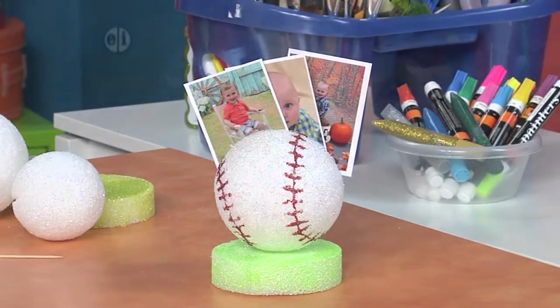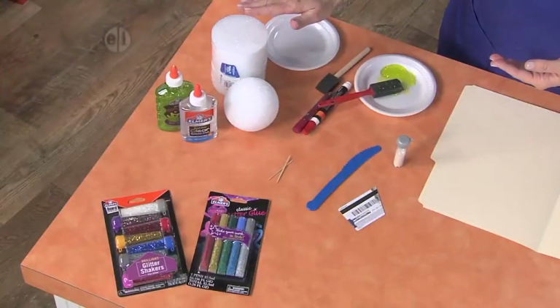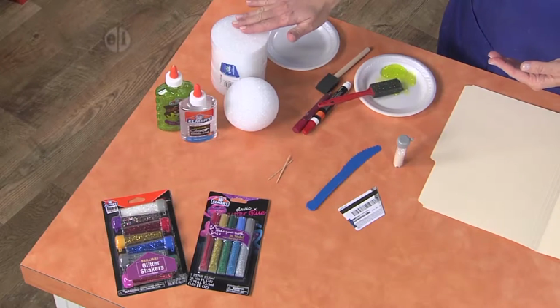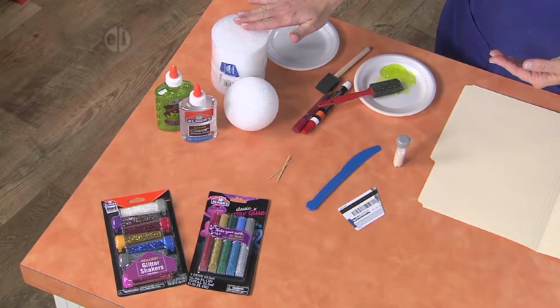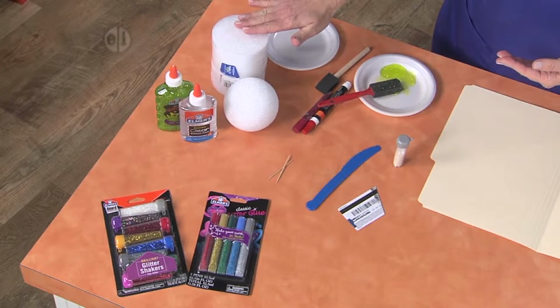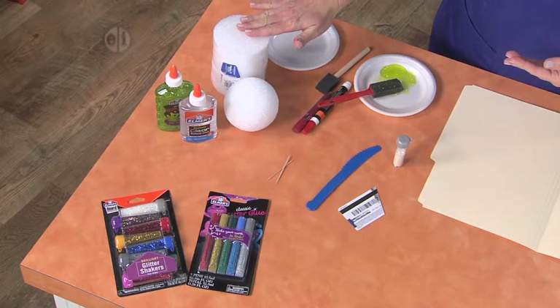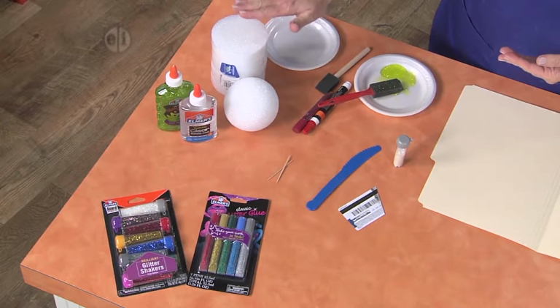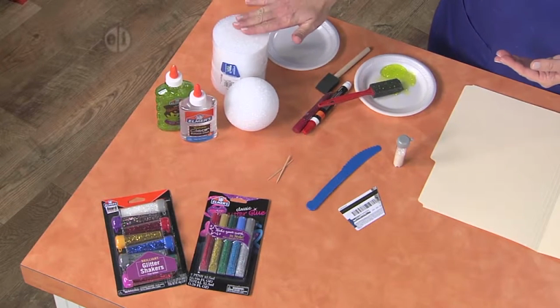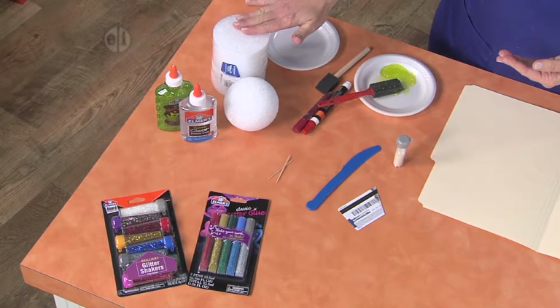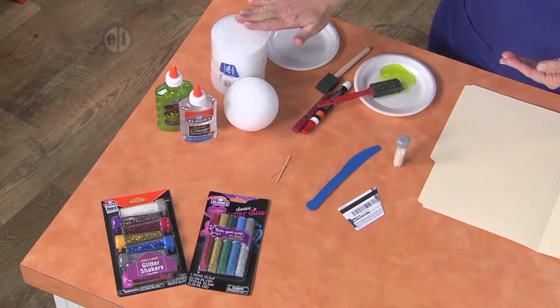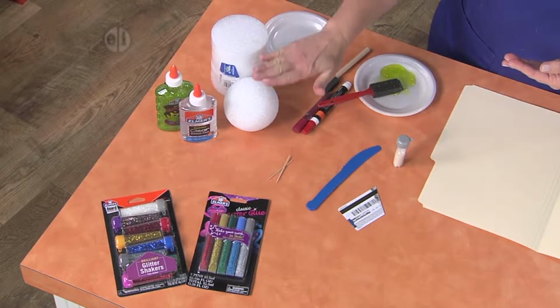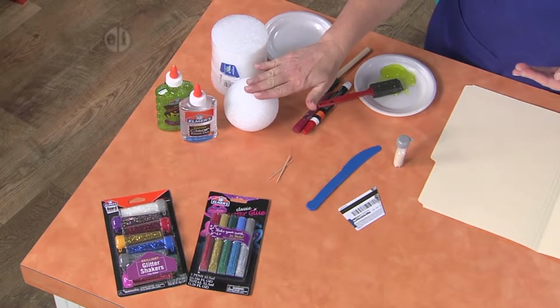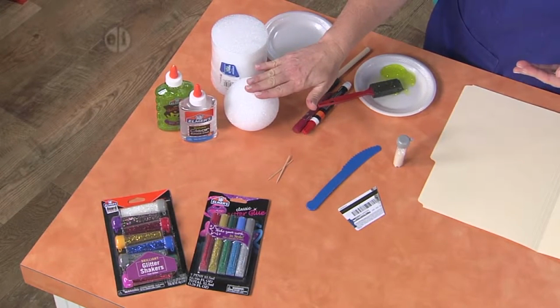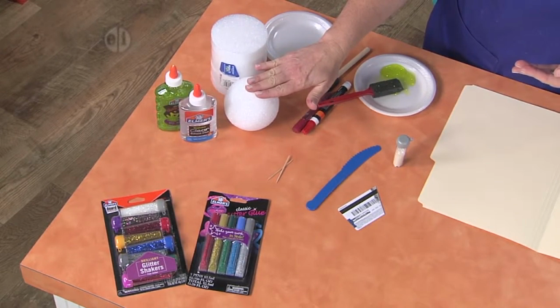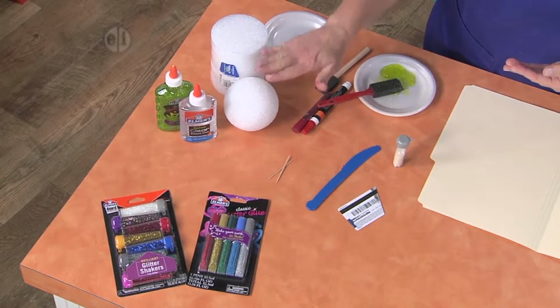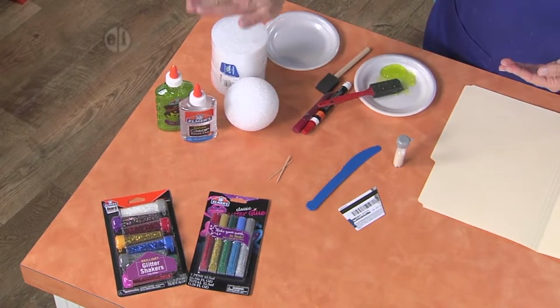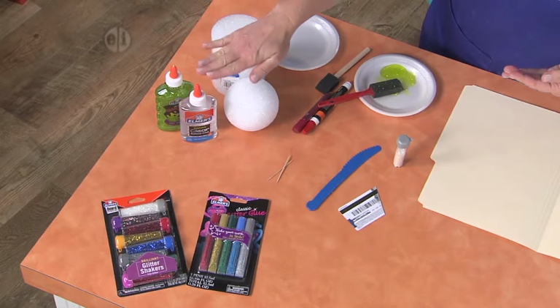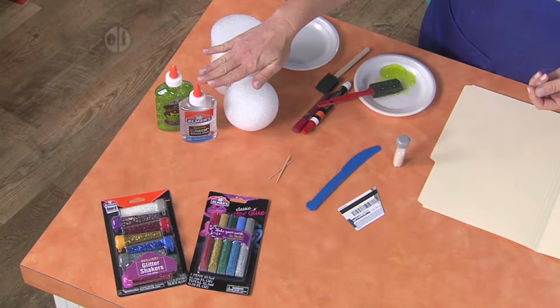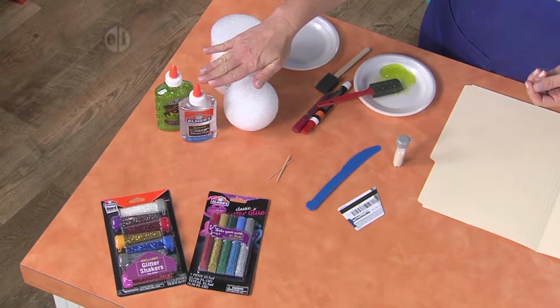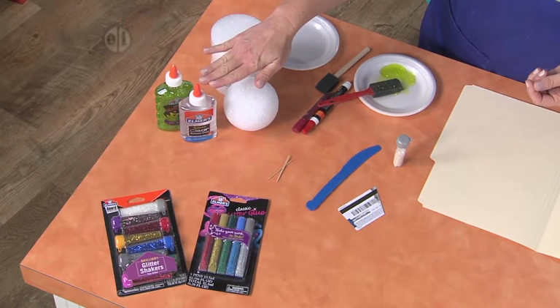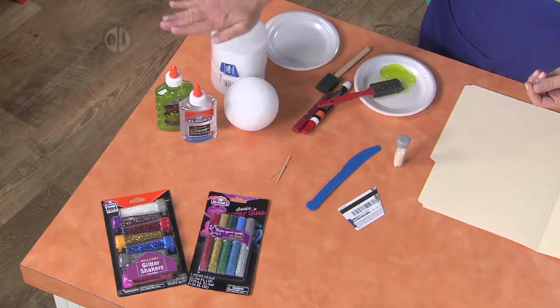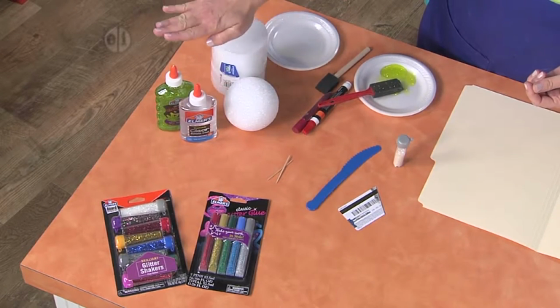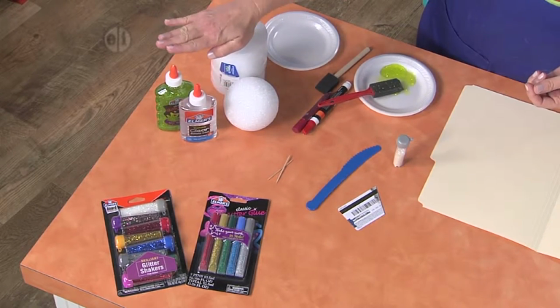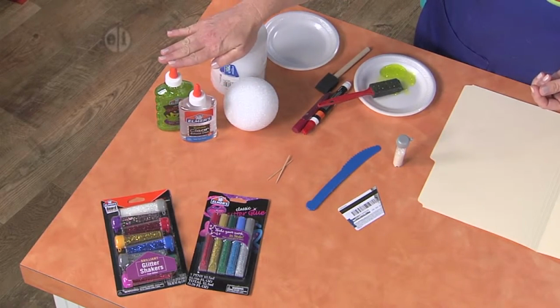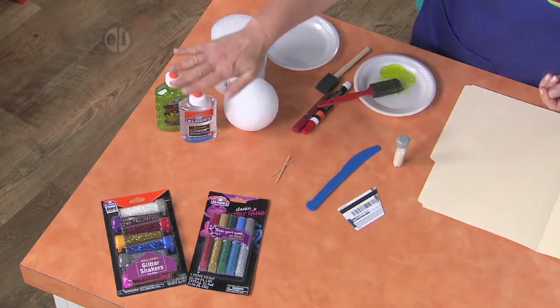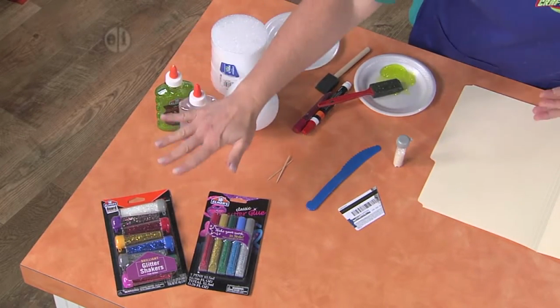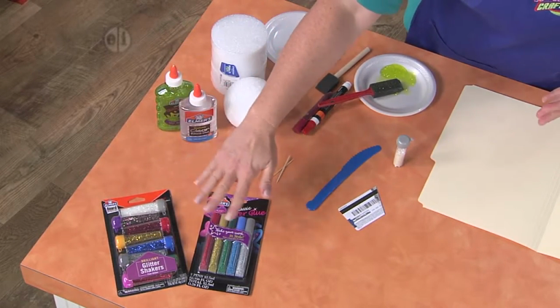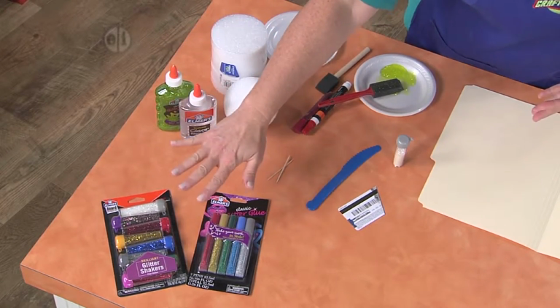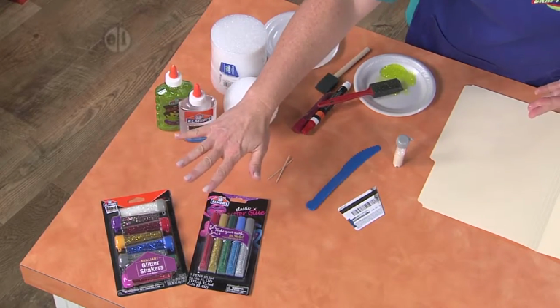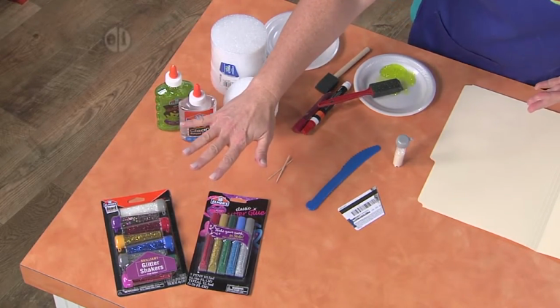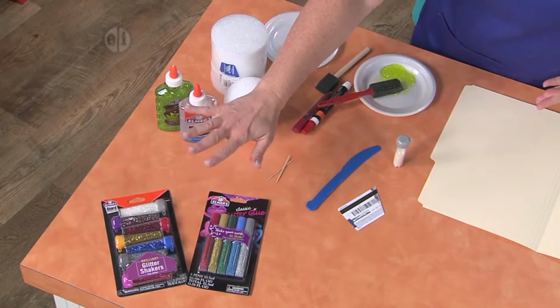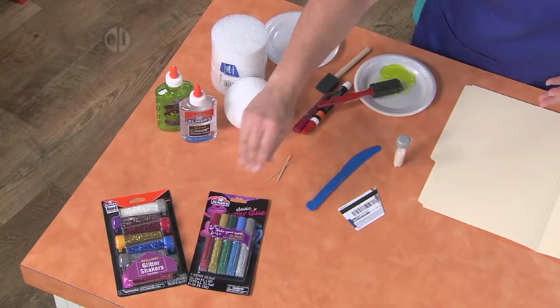You'll need some four inch round styrofoam pieces and a four inch ball. You're going to need some clear gel glue and some glitter glue. Loose glitter is a lot of fun but optional.